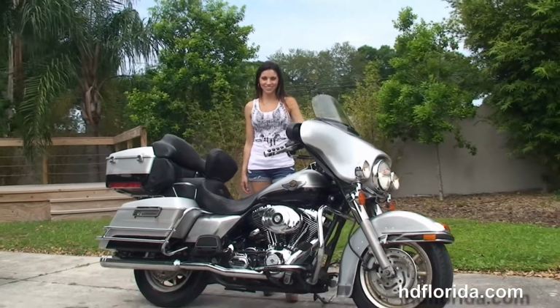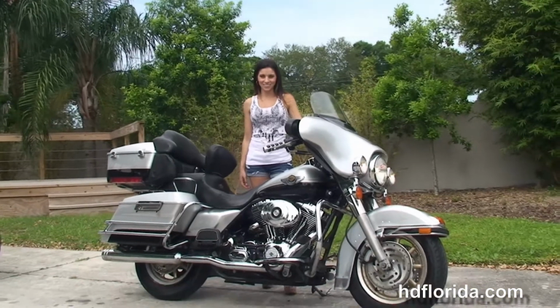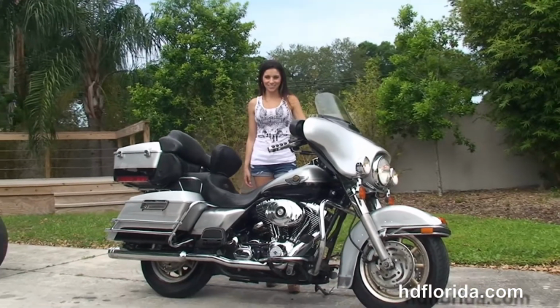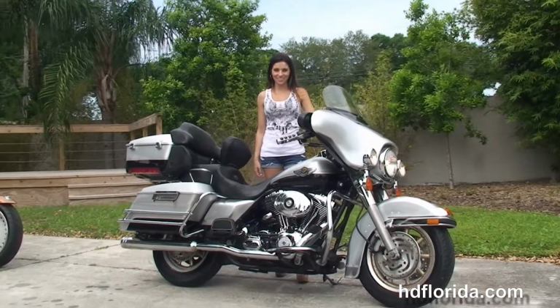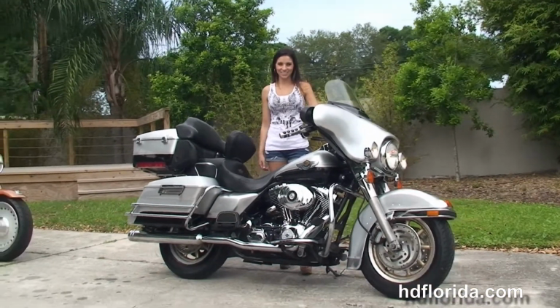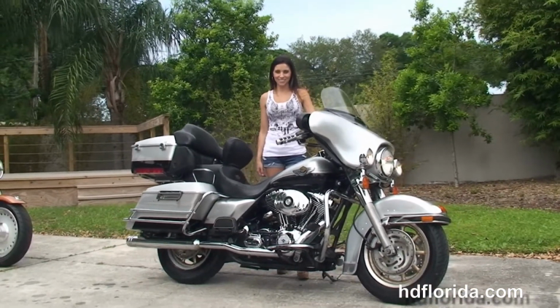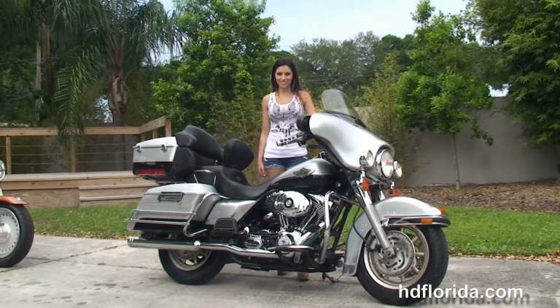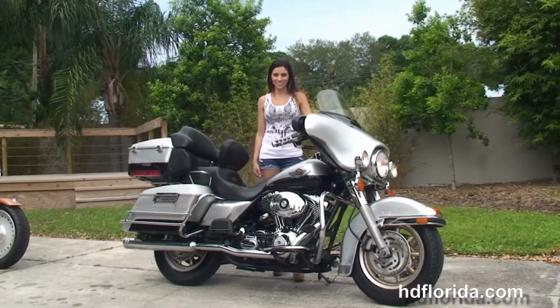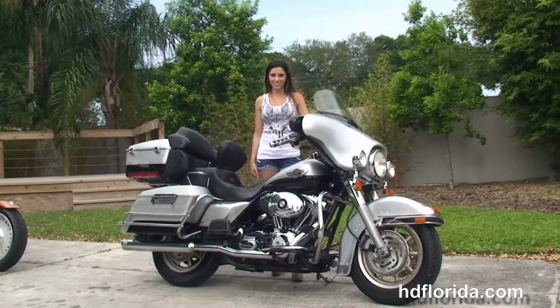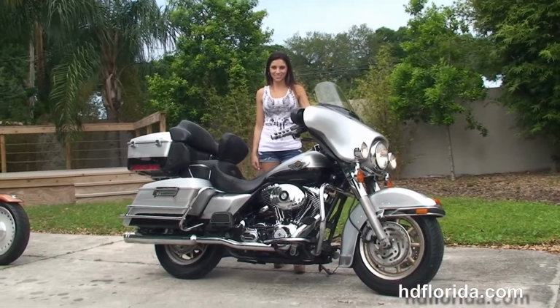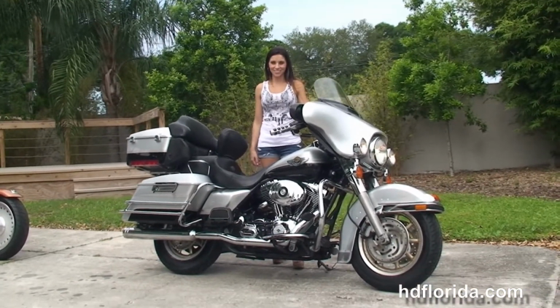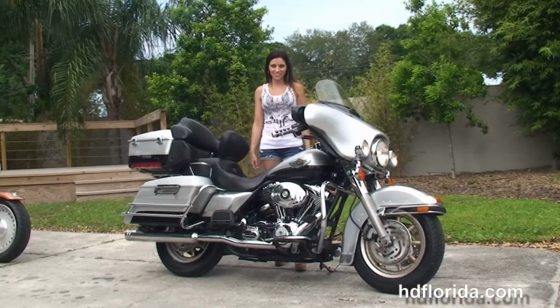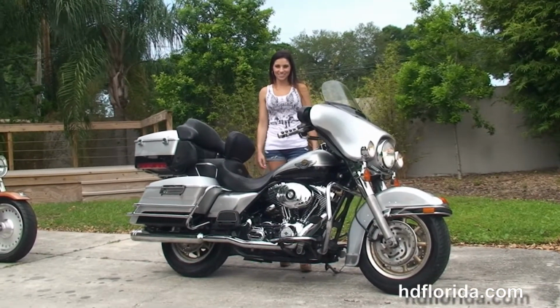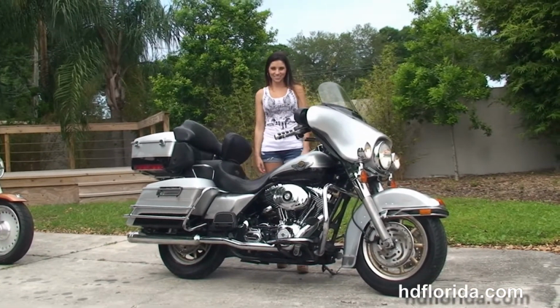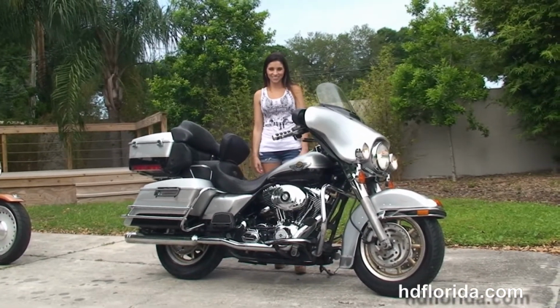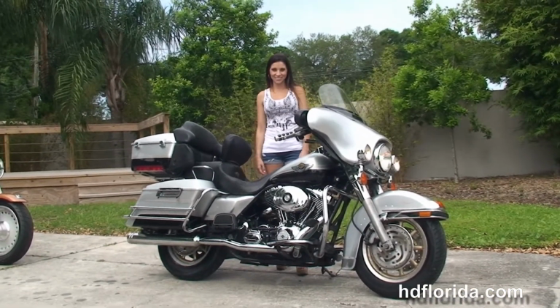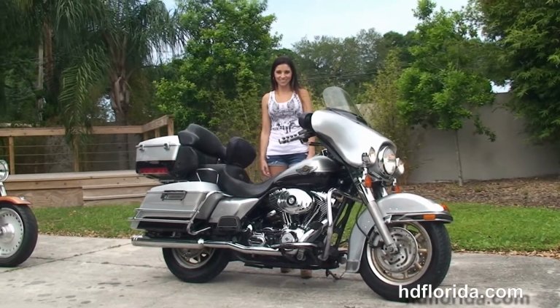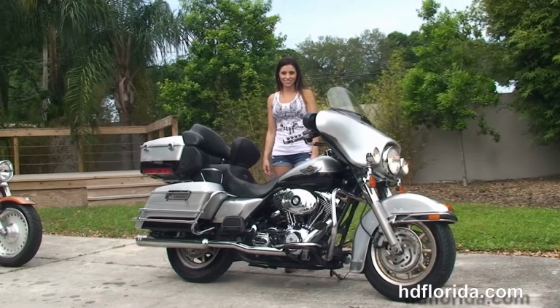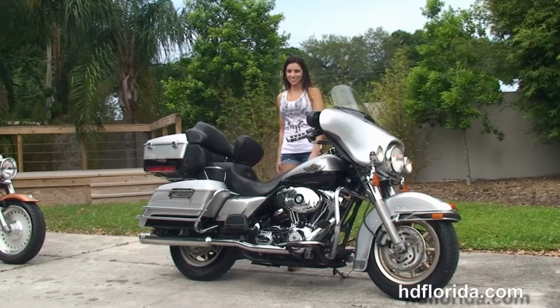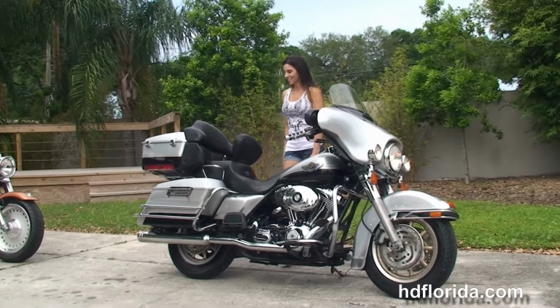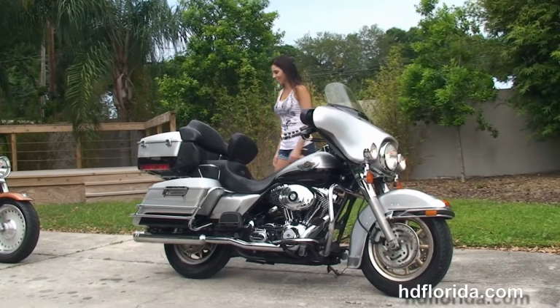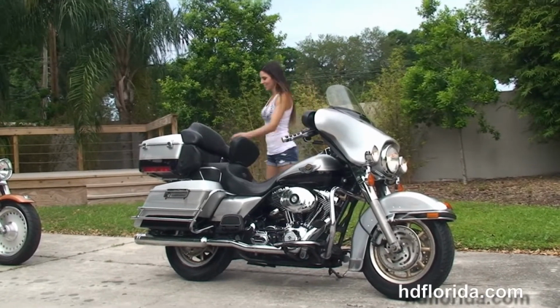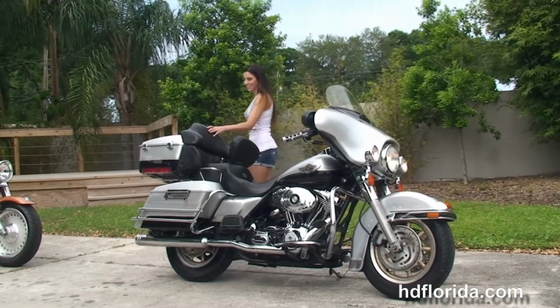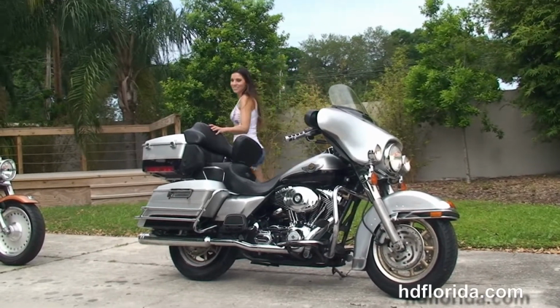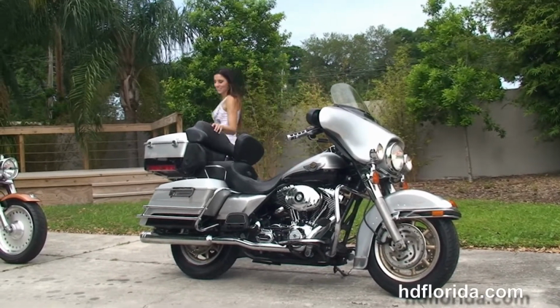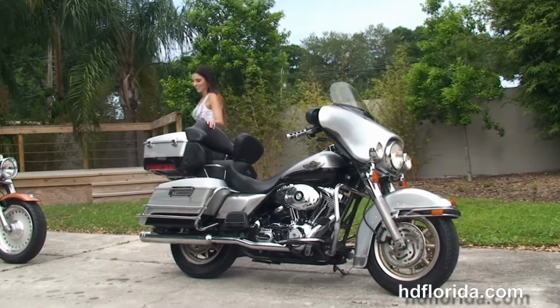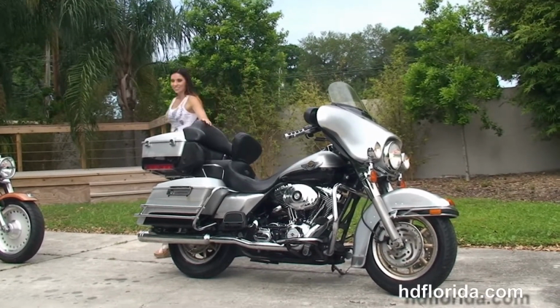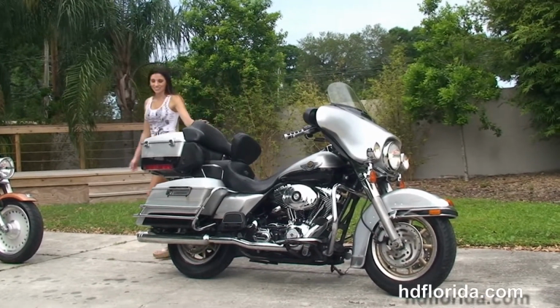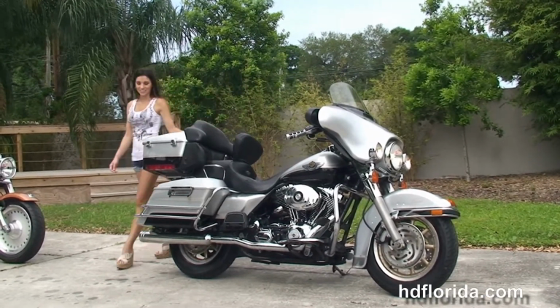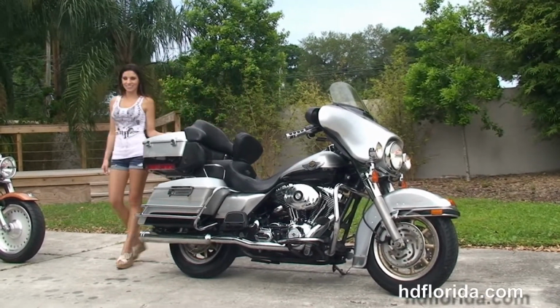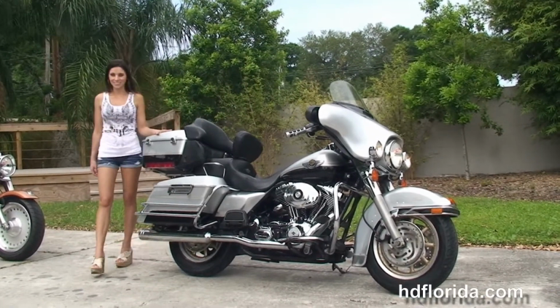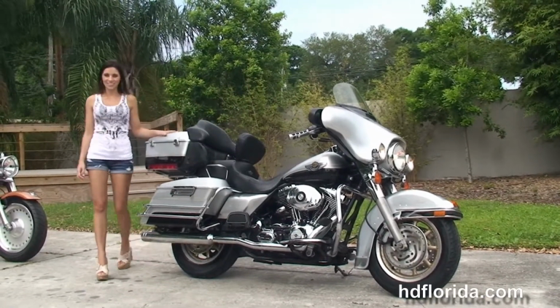Options and accessories on this bike retail at over $2,000. It's in stock and ready for immediate delivery. Here at the world-famous Harley-Davidson of Tampa, all our bikes are fully serviced and safety inspected.